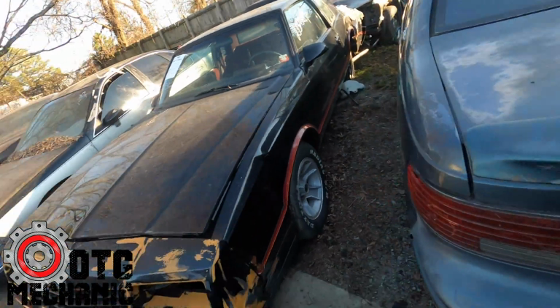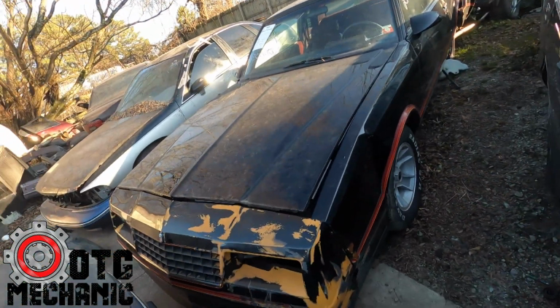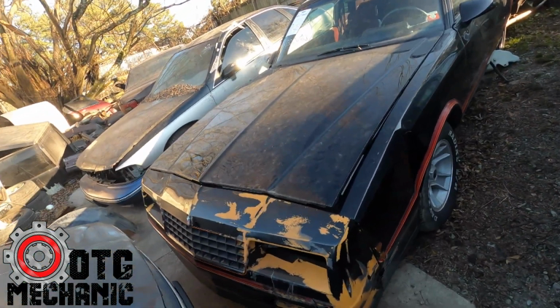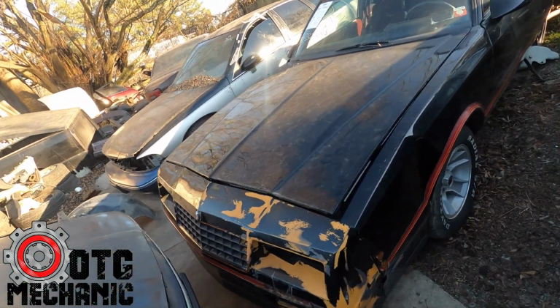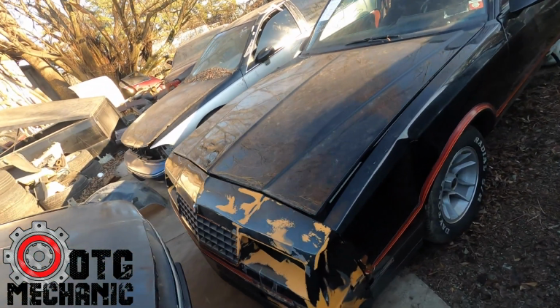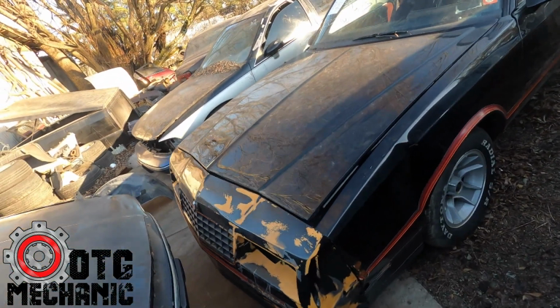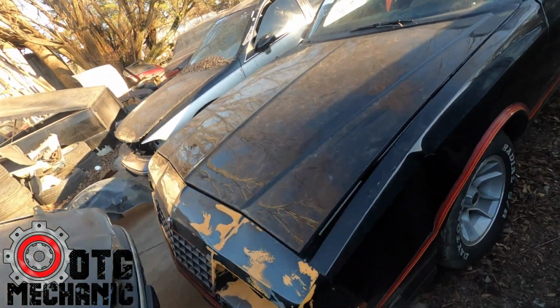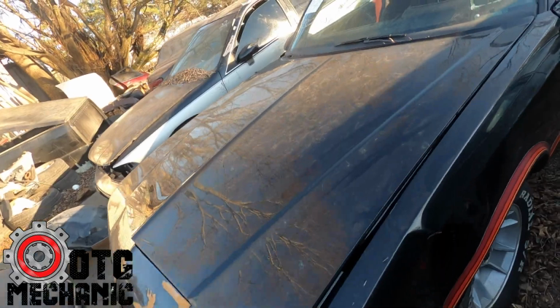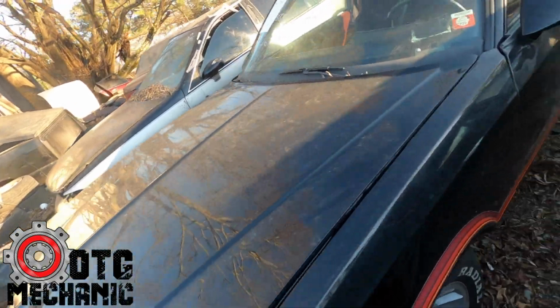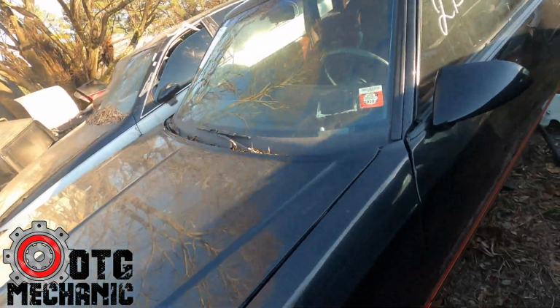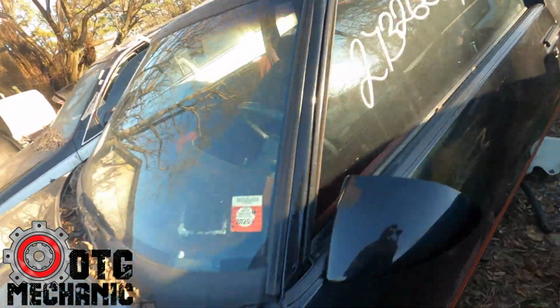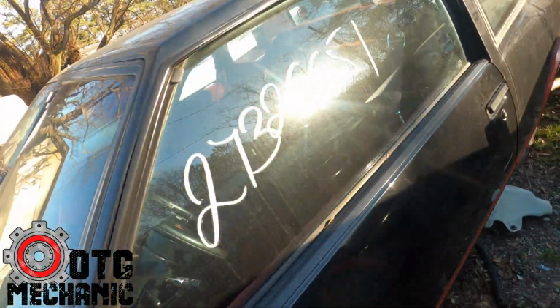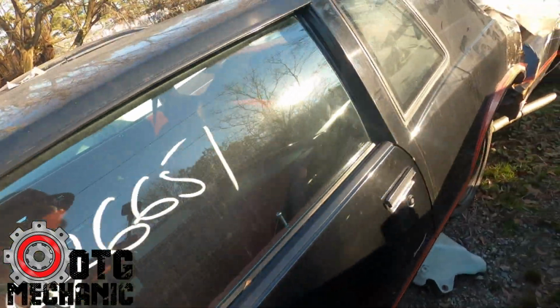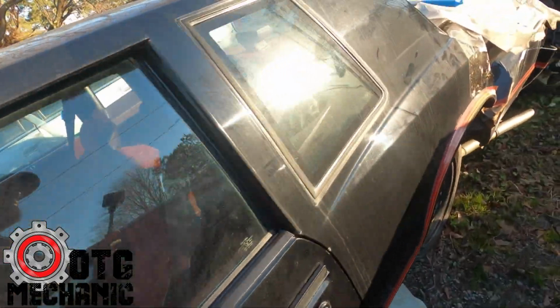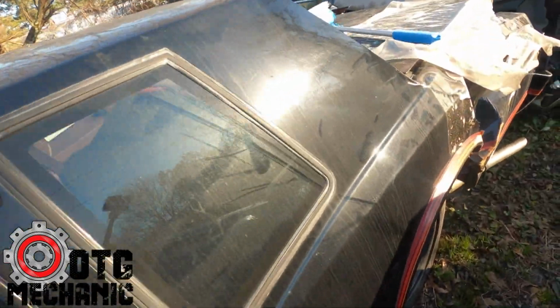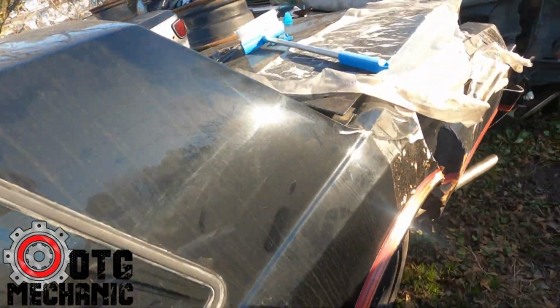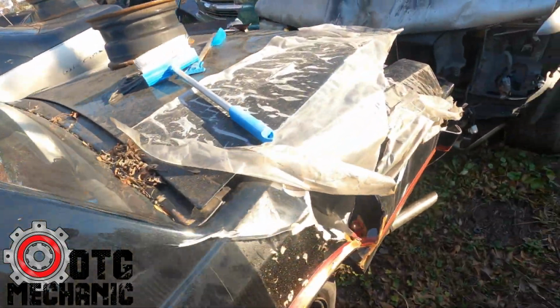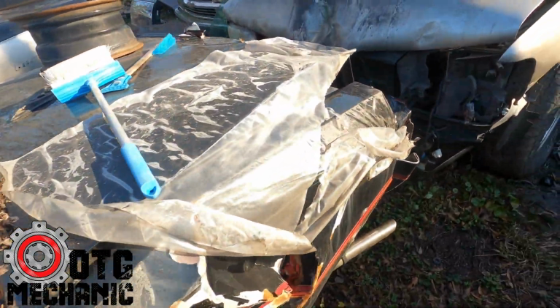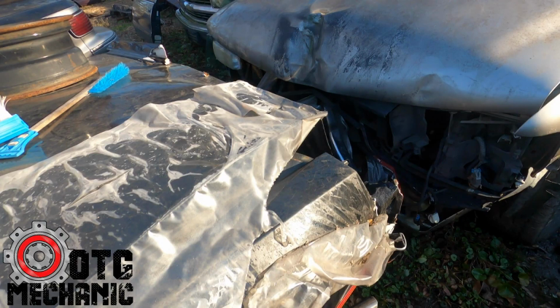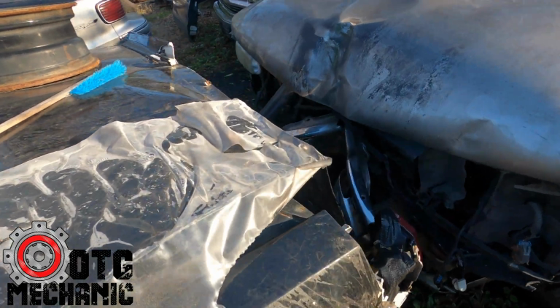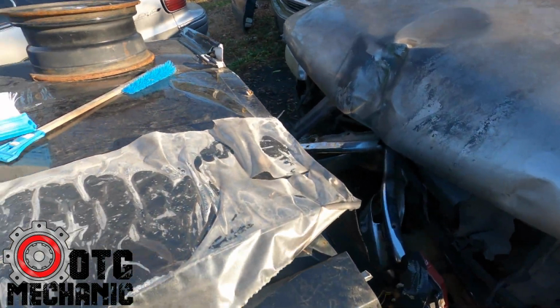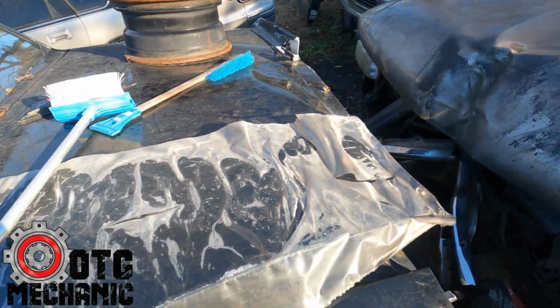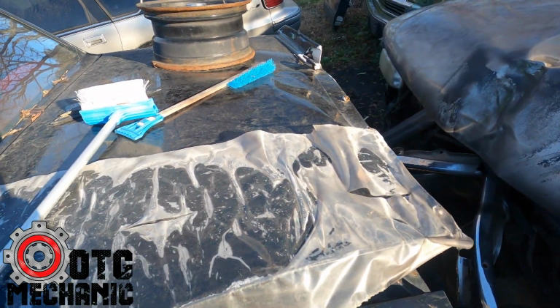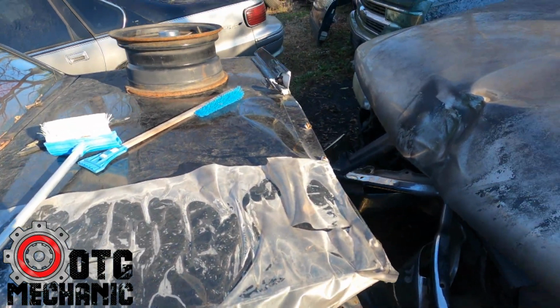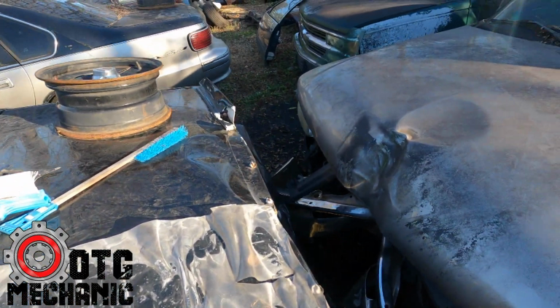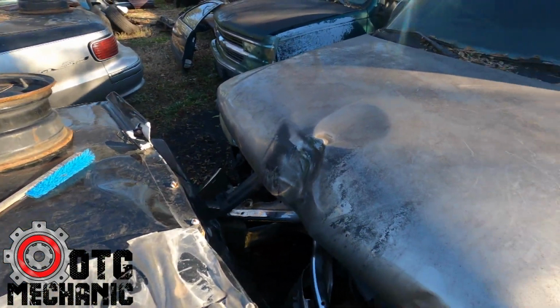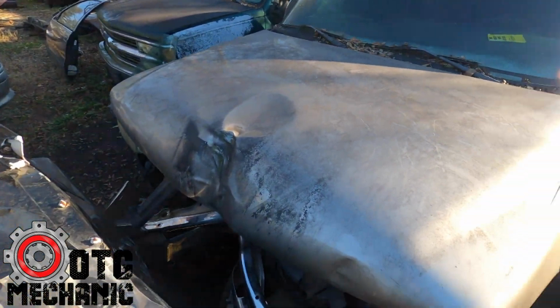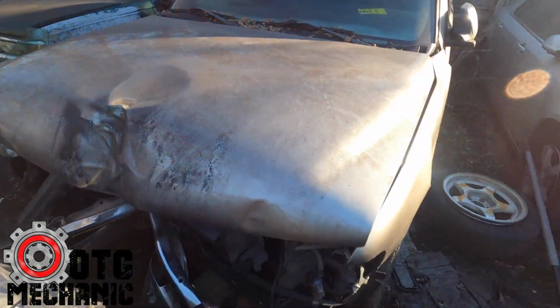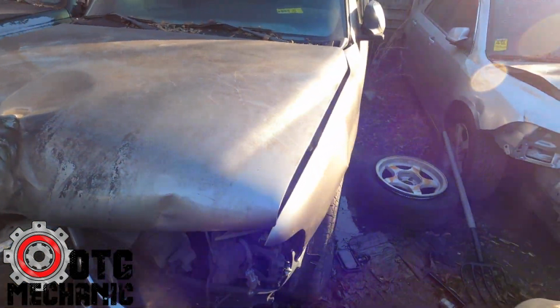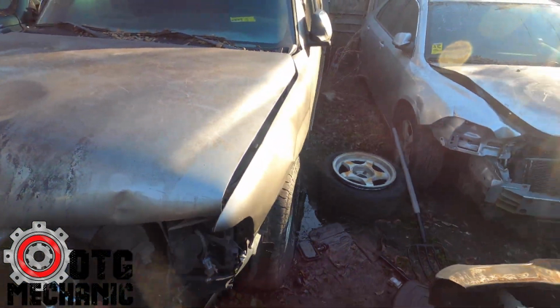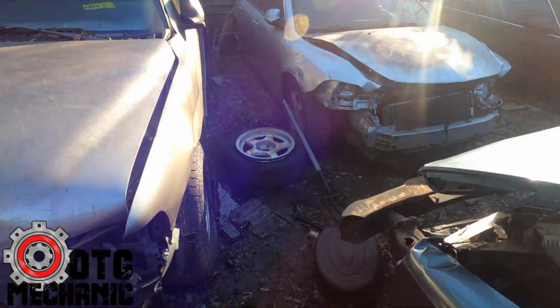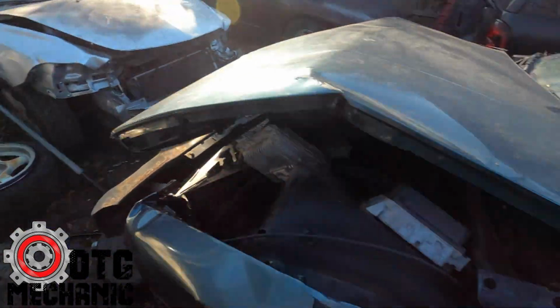Monte Carlo back here — it's smashed up in the back though. All kinds of stuff, man. Silverado back here too.